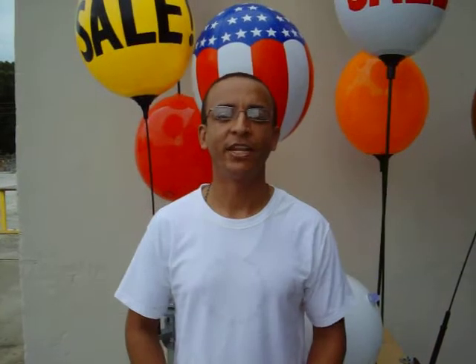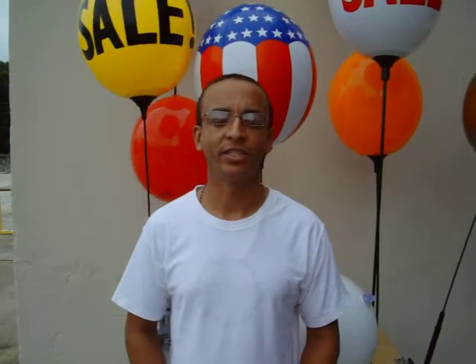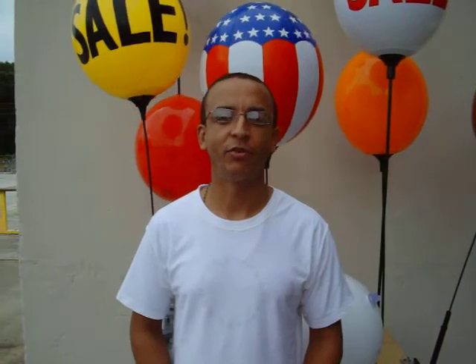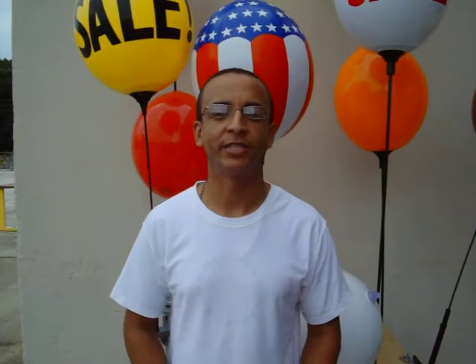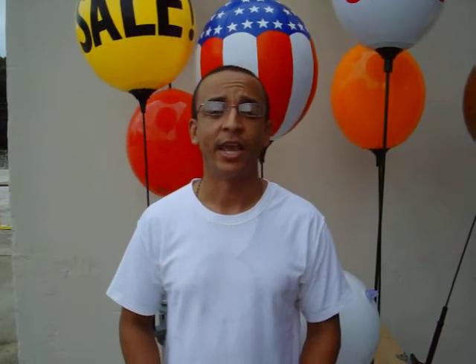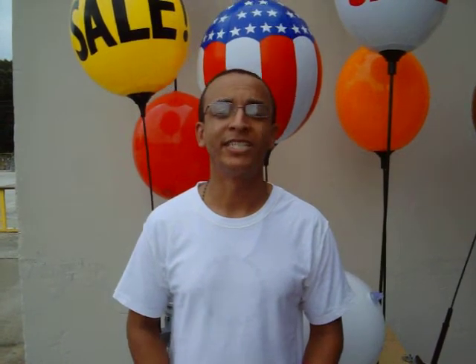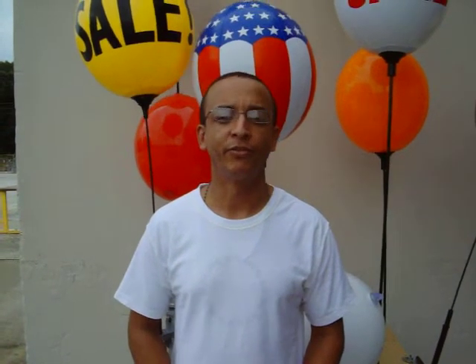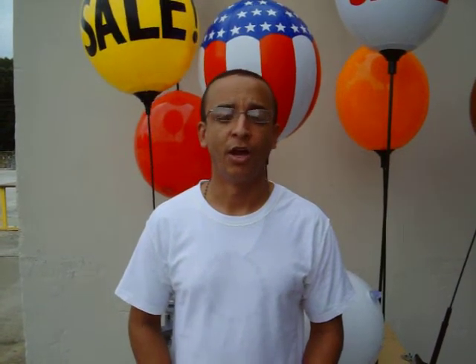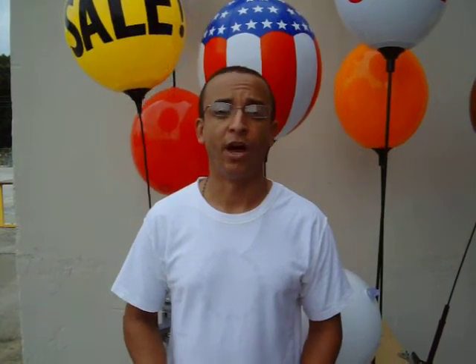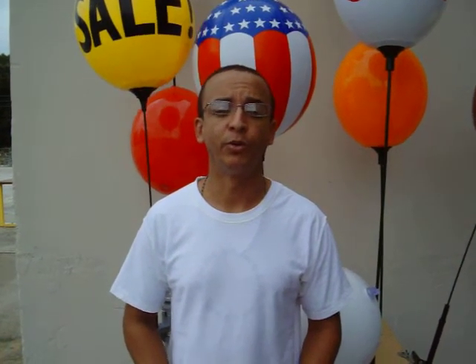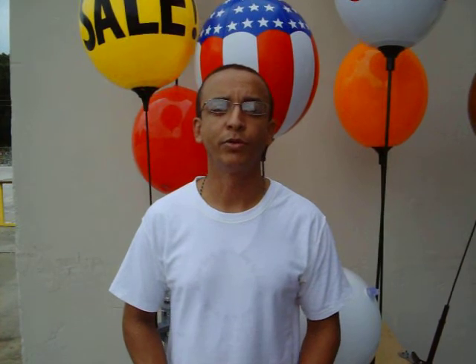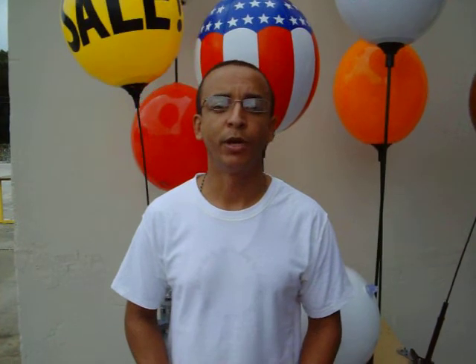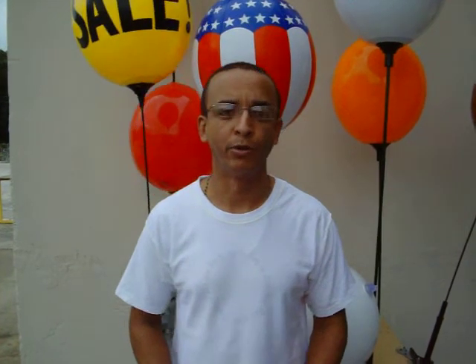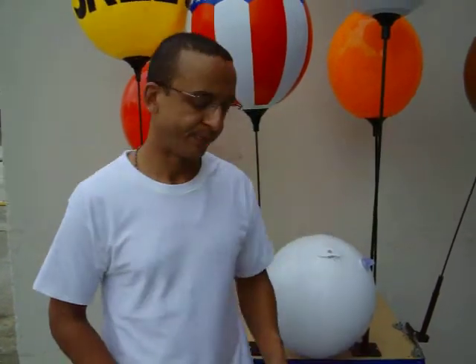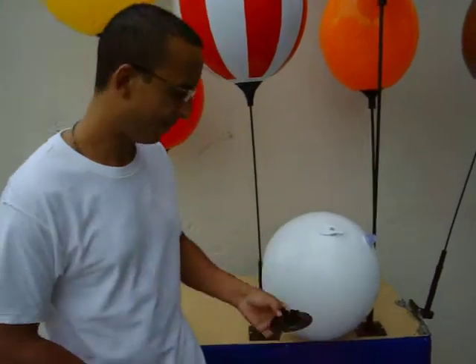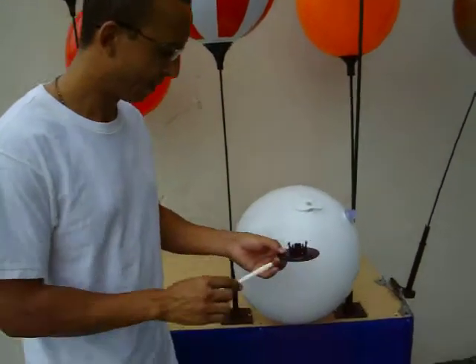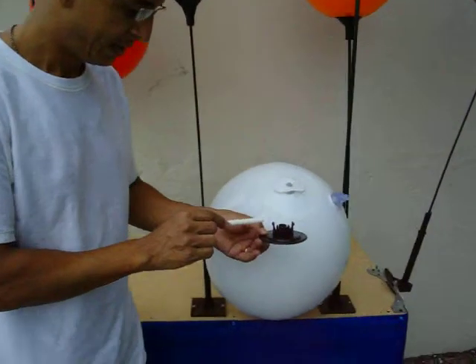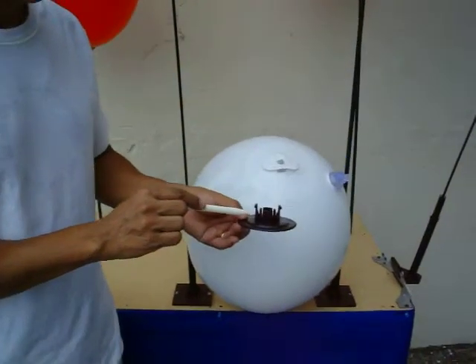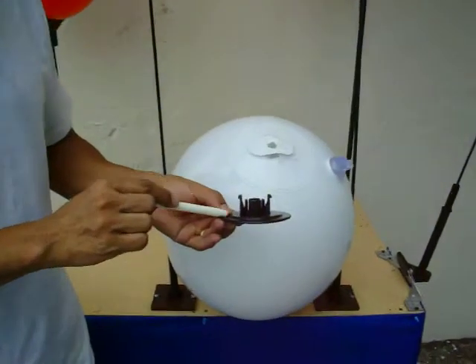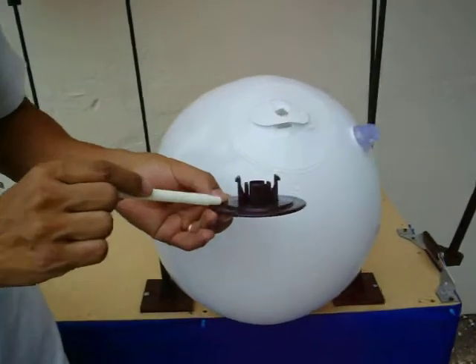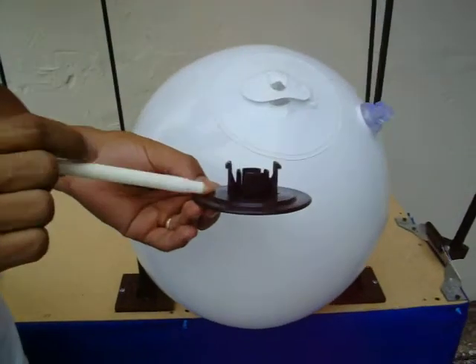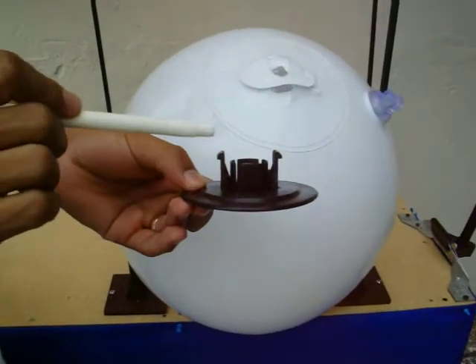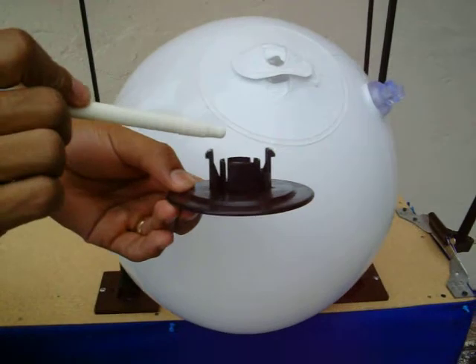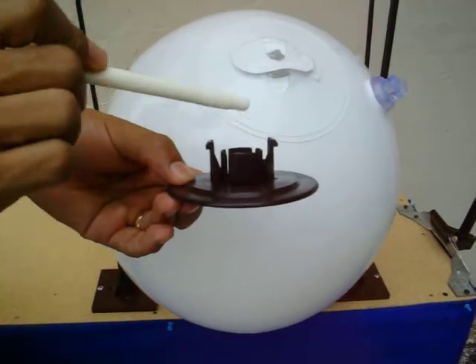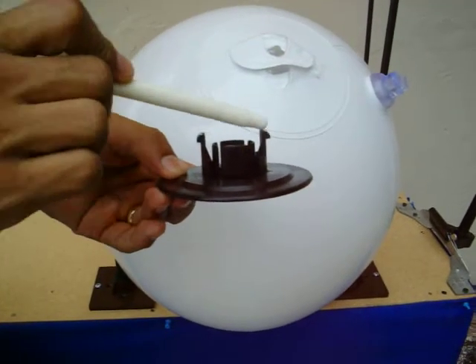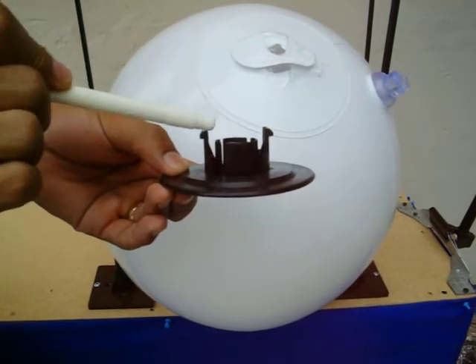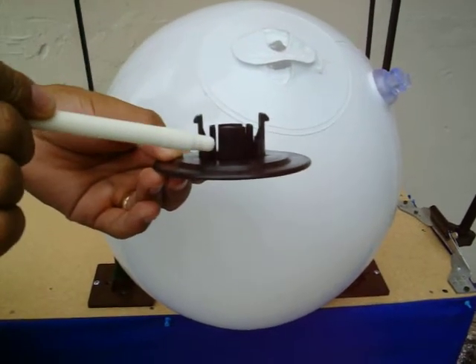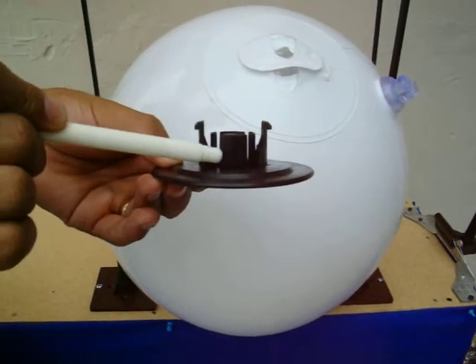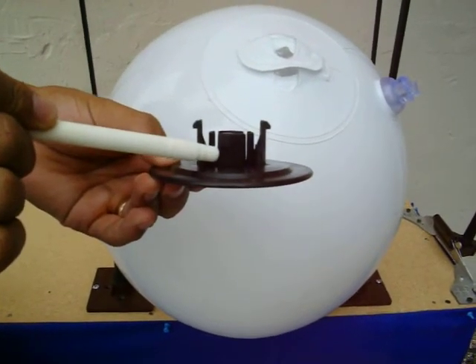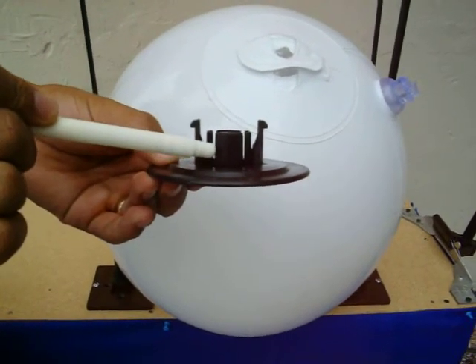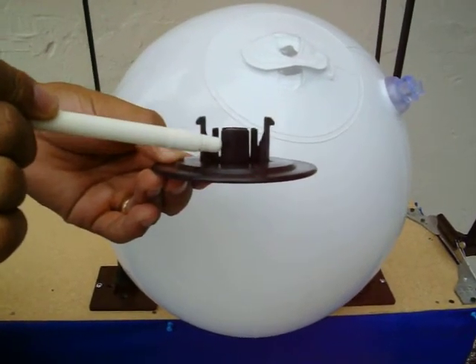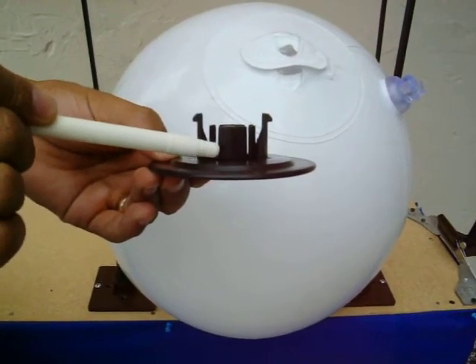Many of our customers have requested a more detailed video of how to put a balloon clip on a balloon. This is a balloon clip. These are the two clips and this is an inner ring.